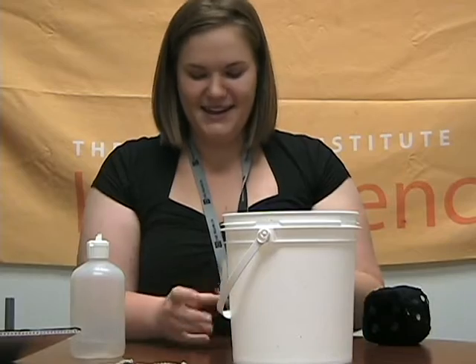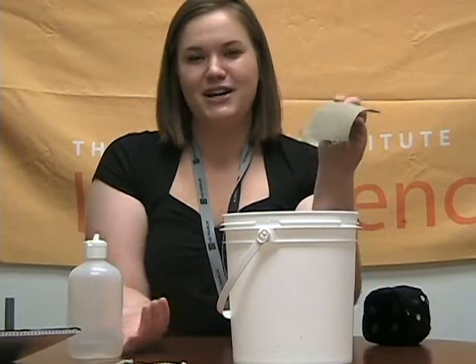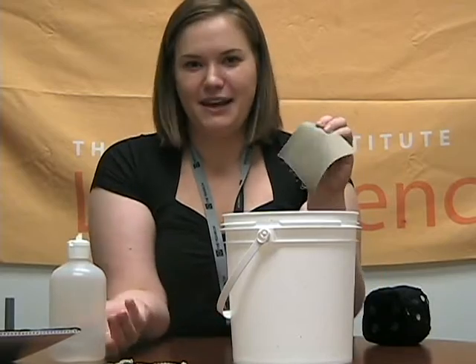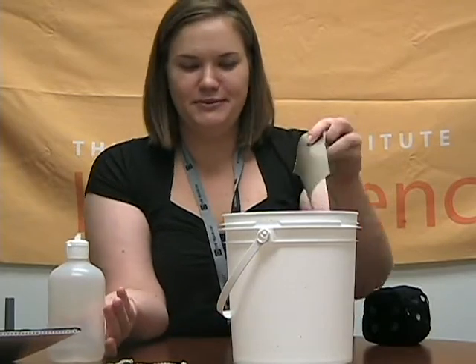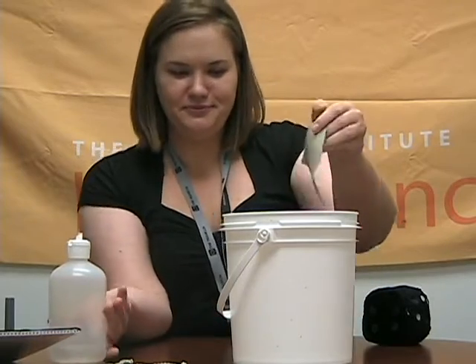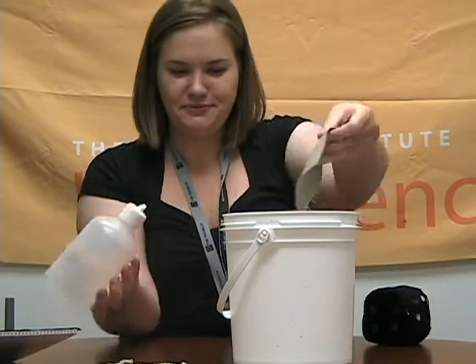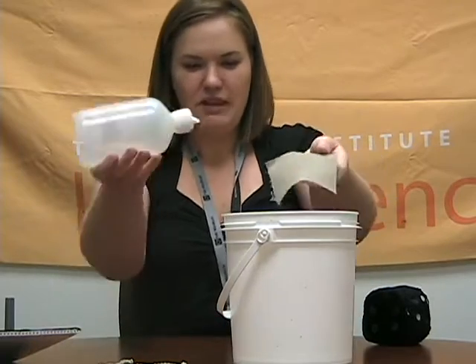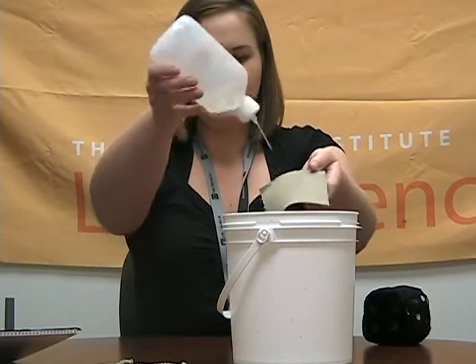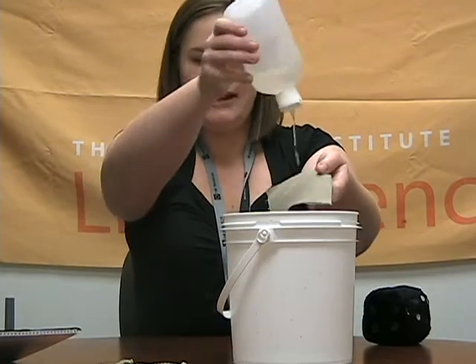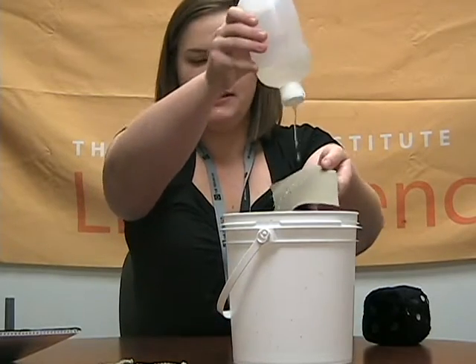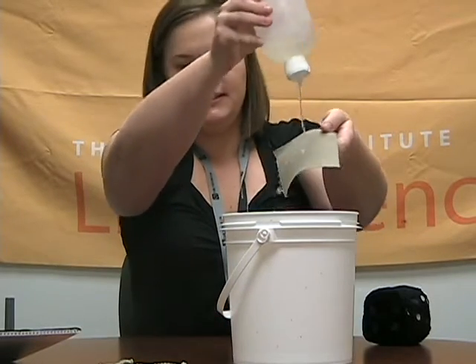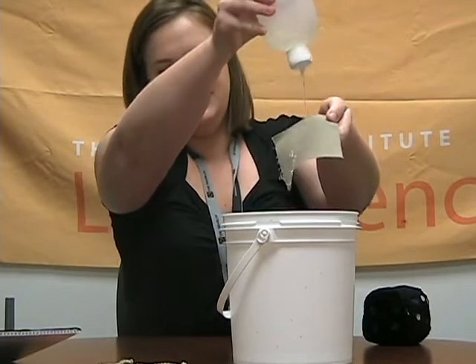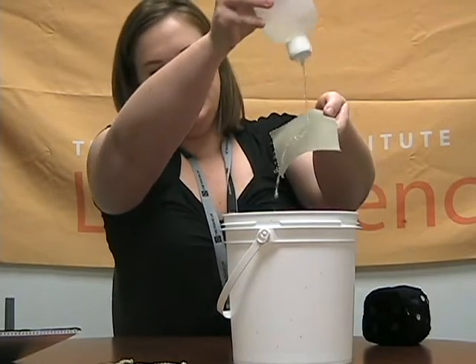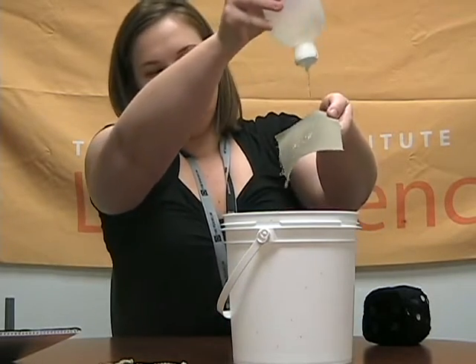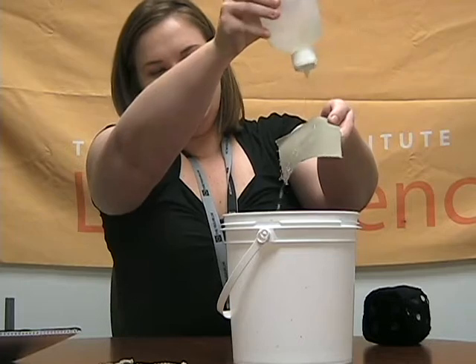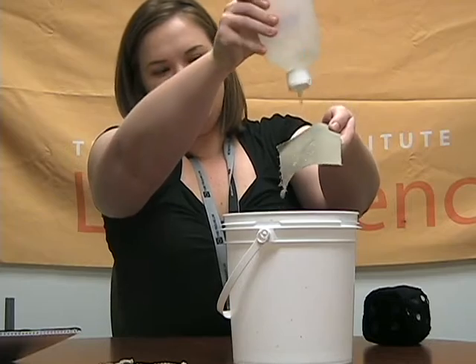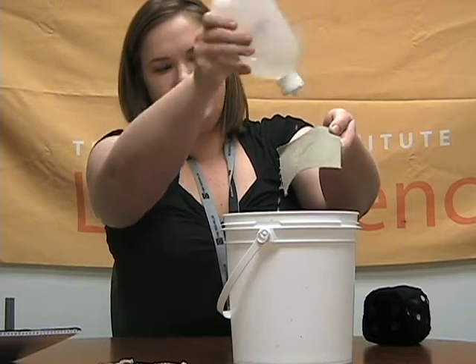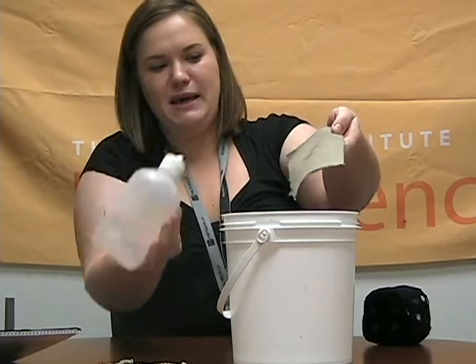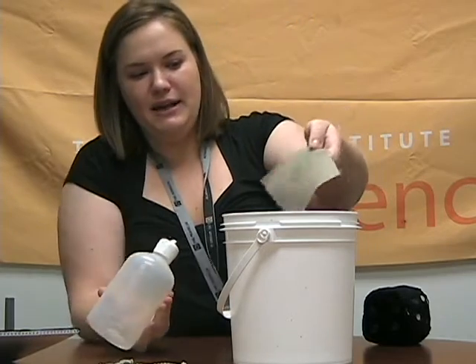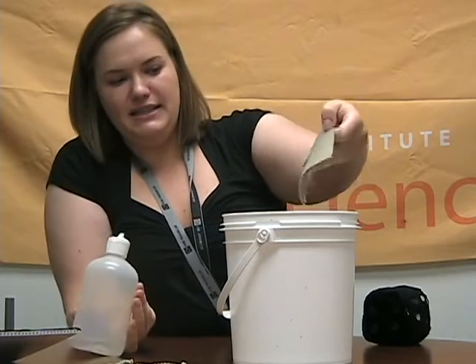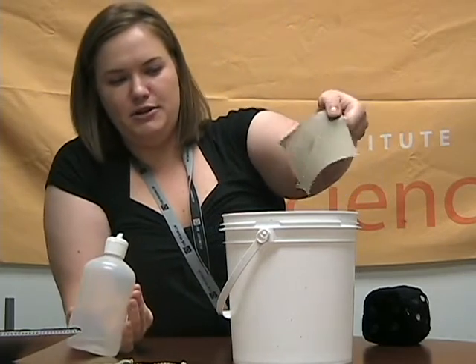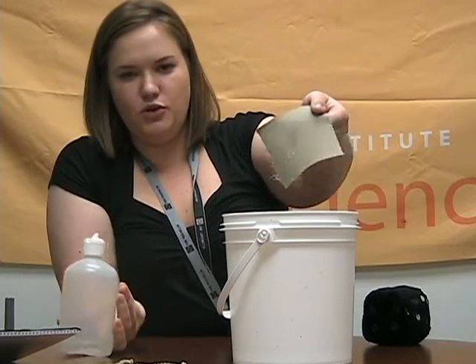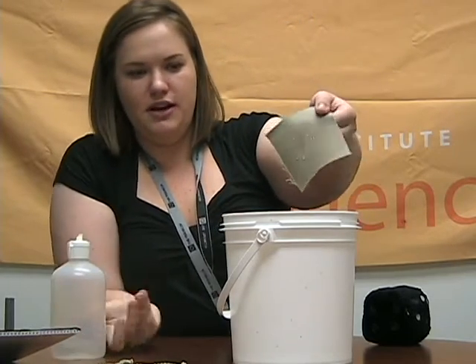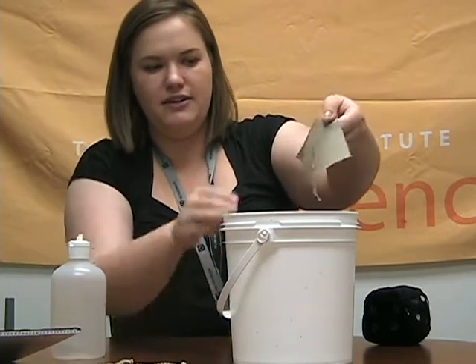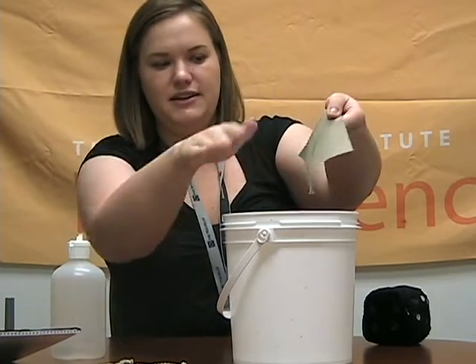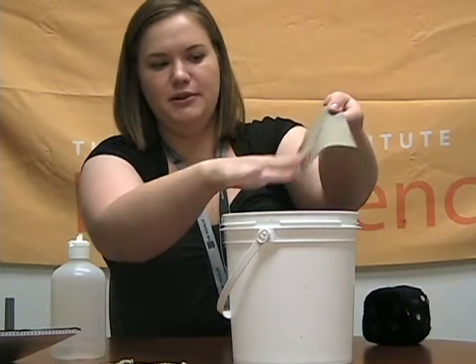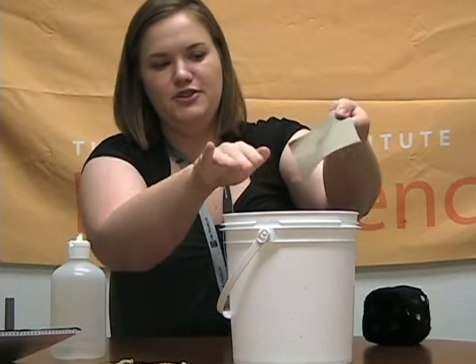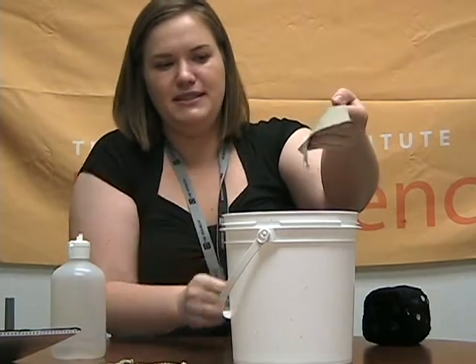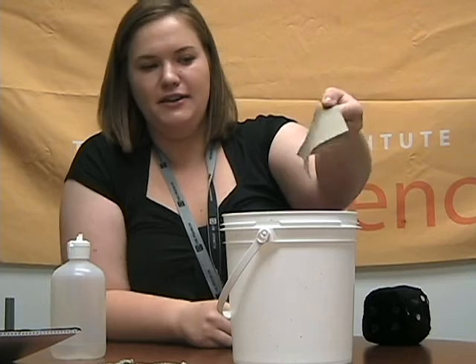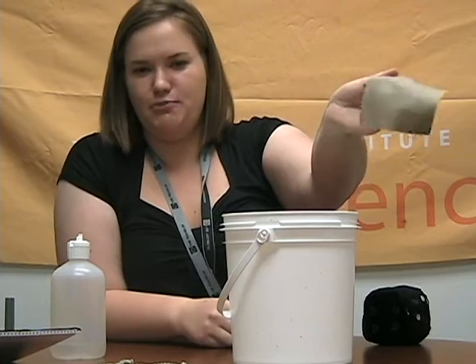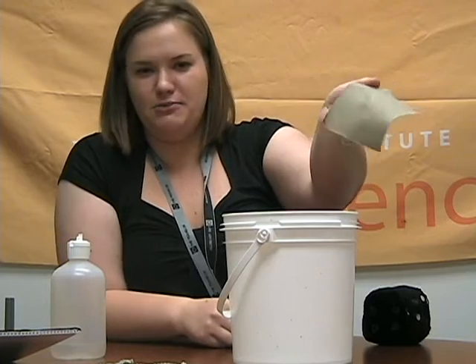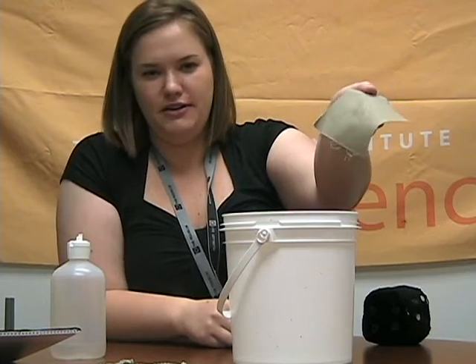Now I'm going to try this second one. I don't know if you can see it, but it kind of beads up and just rolls right off. A couple drops stayed on and just brush them right off.